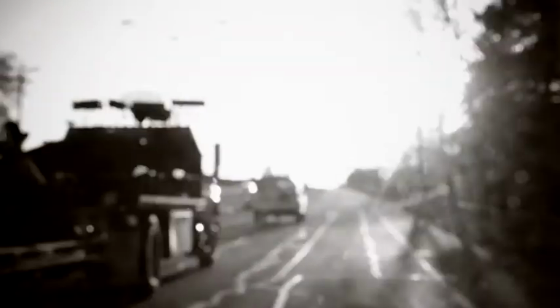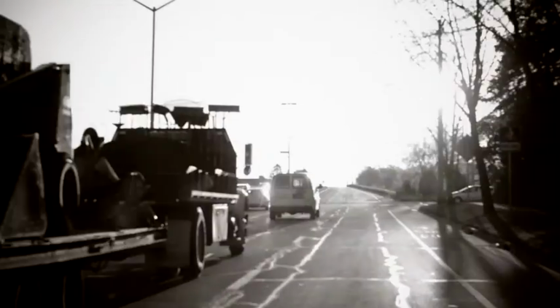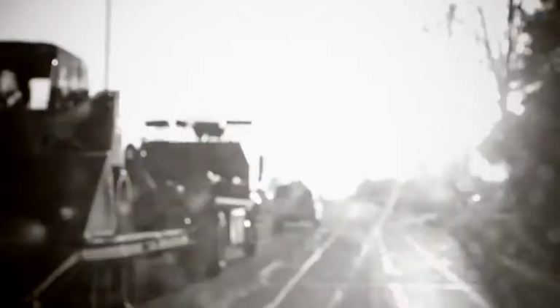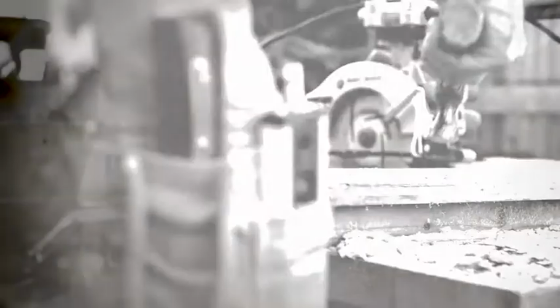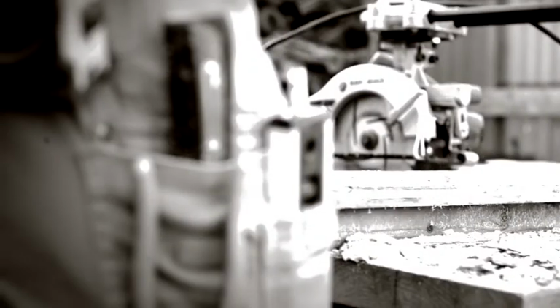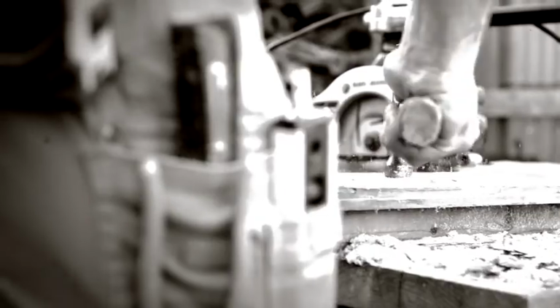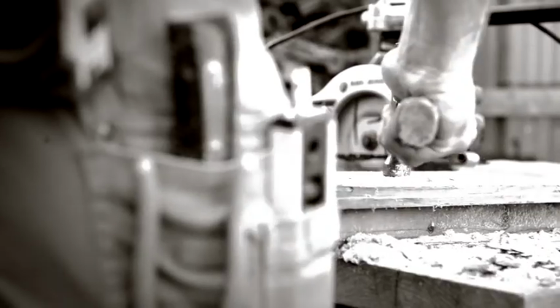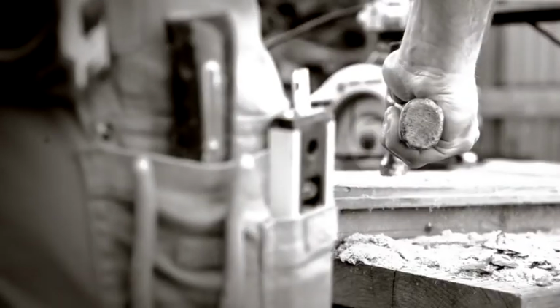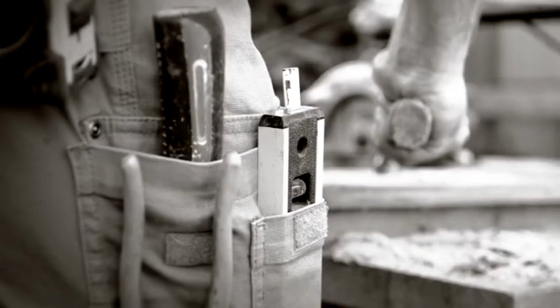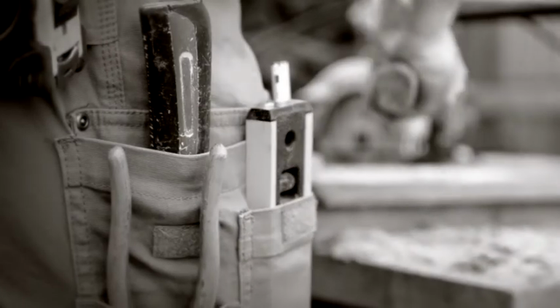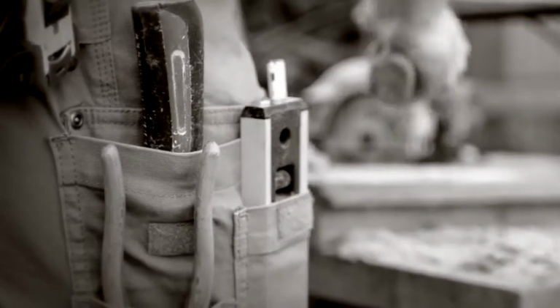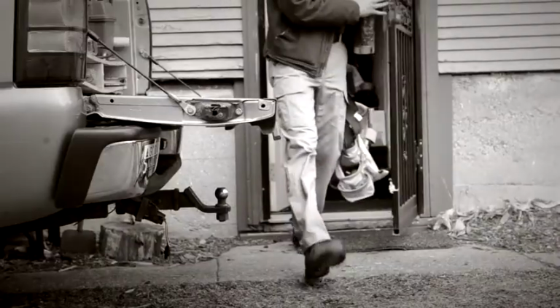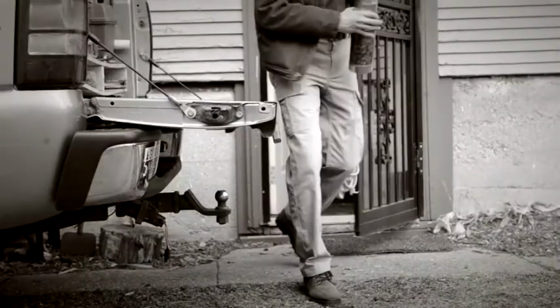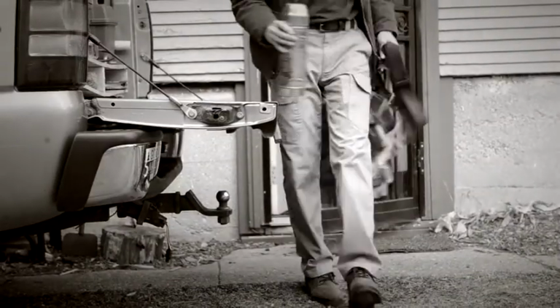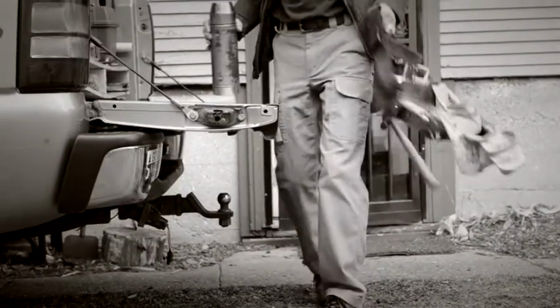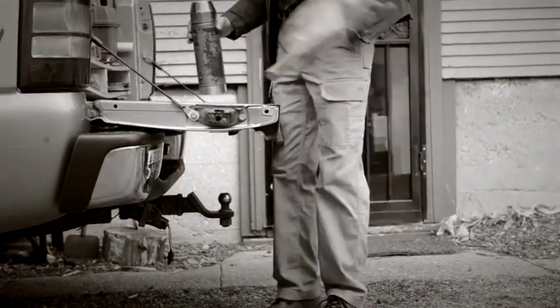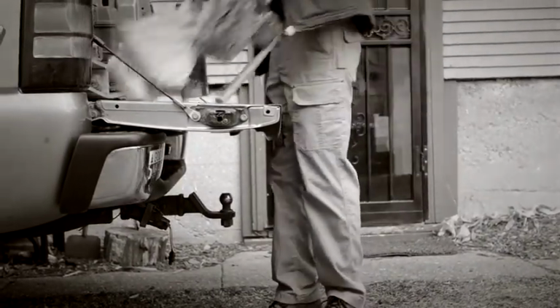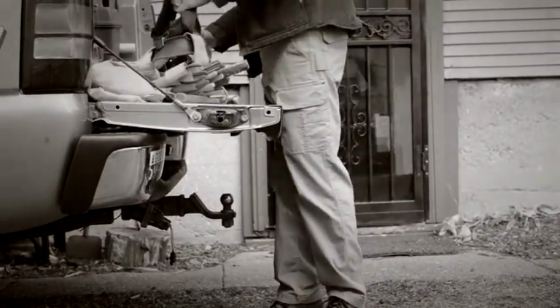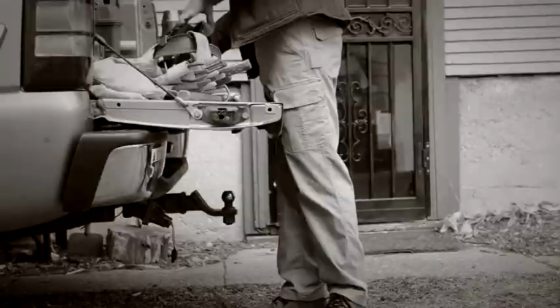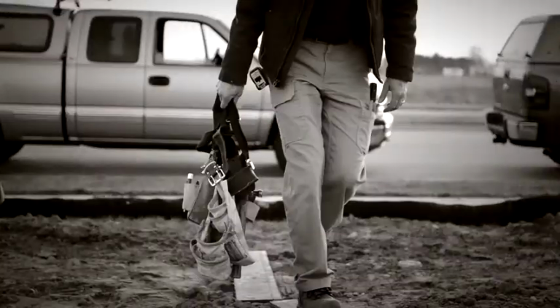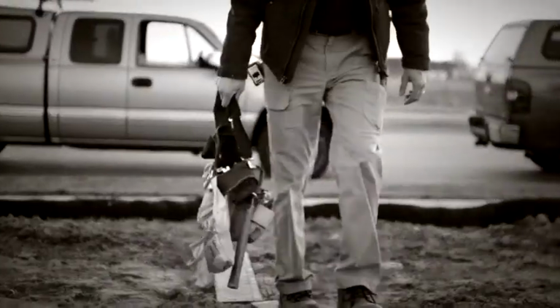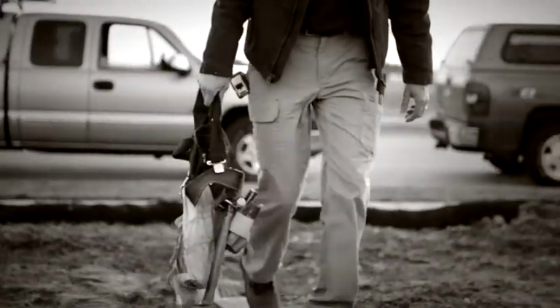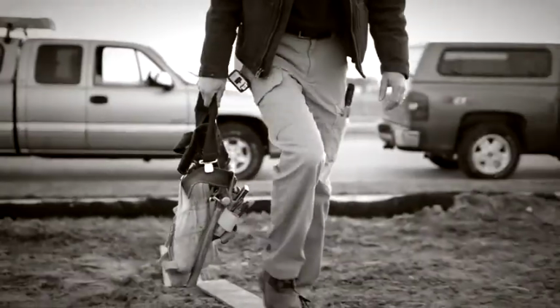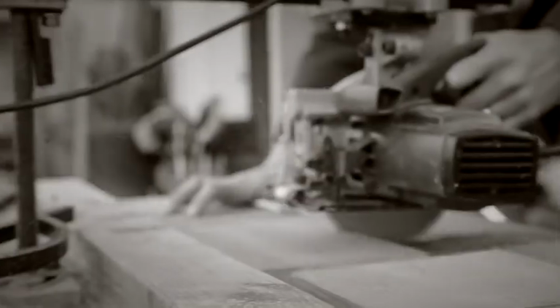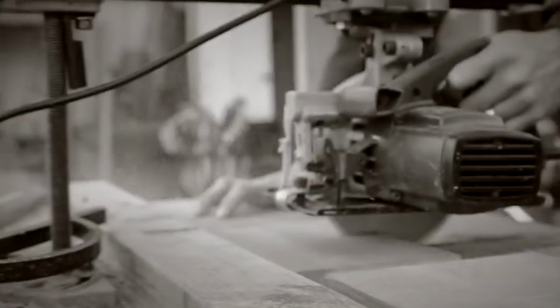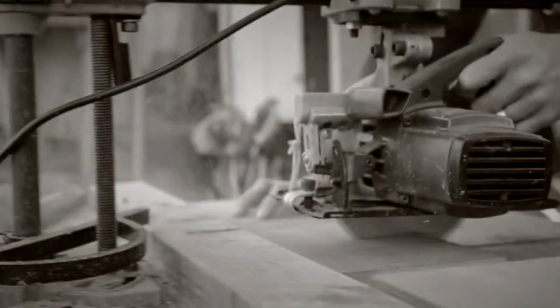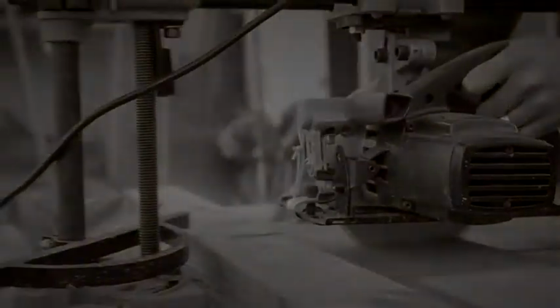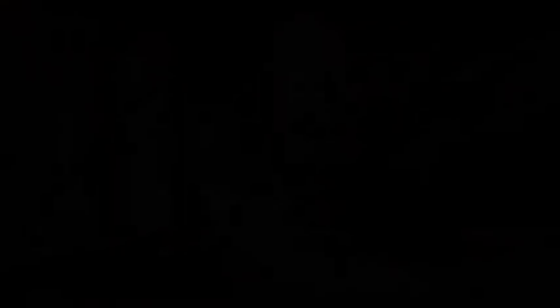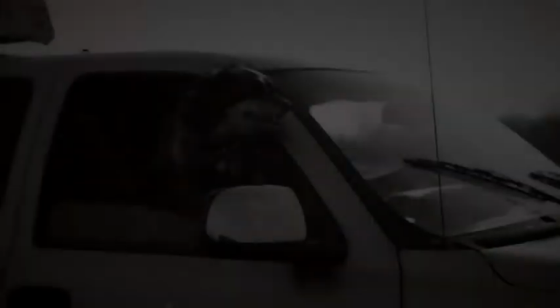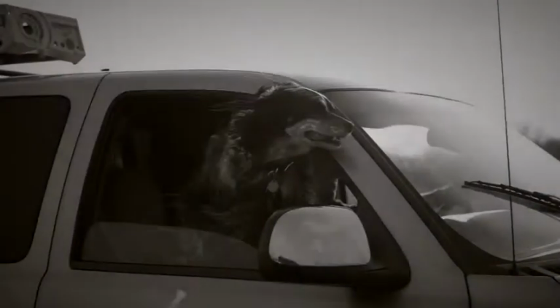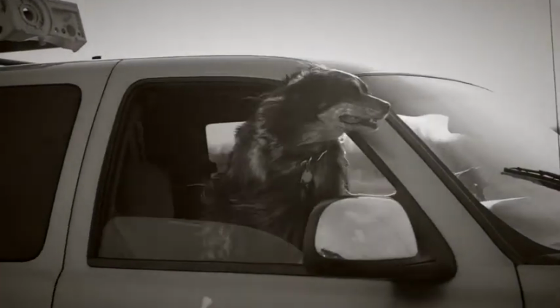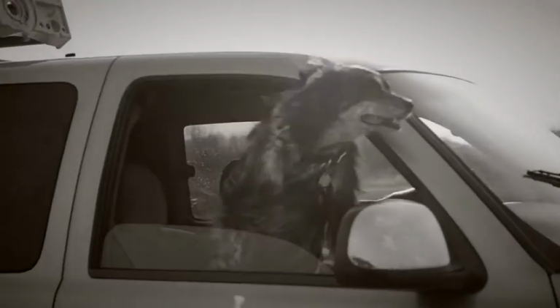Hard-working people know the importance of having the right tools for the job. The smart guys buy them once and get down to work. They put them through the paces day in and day out — like a trusty friend you wouldn't leave behind.